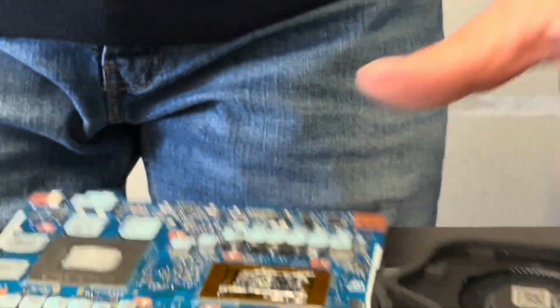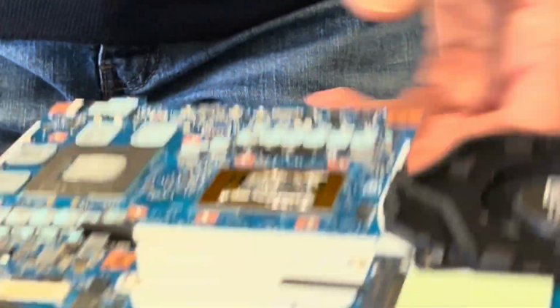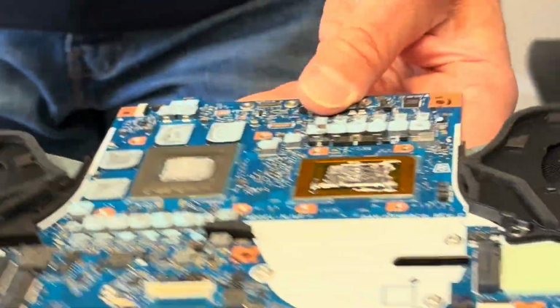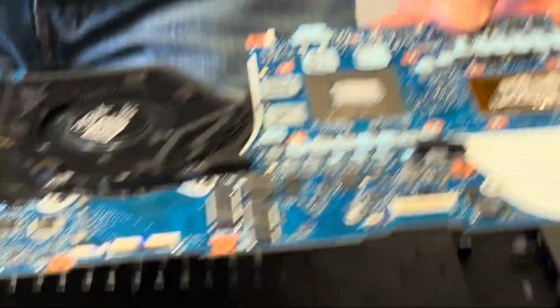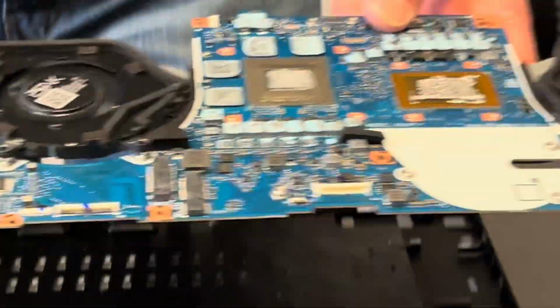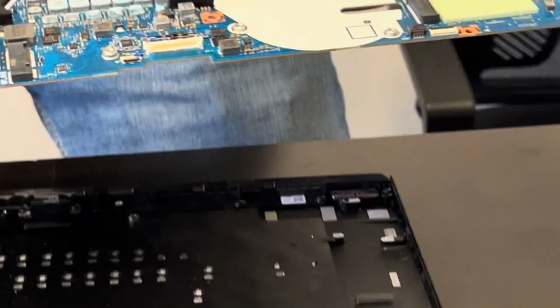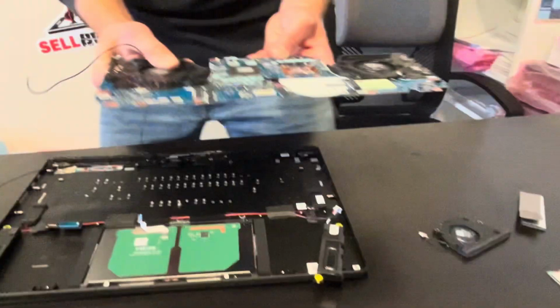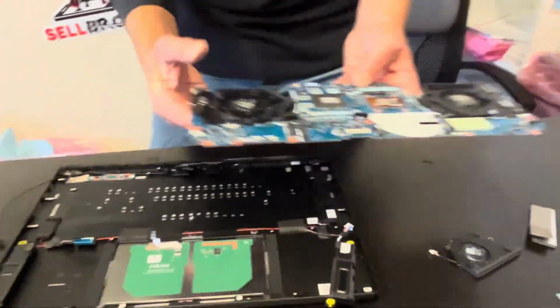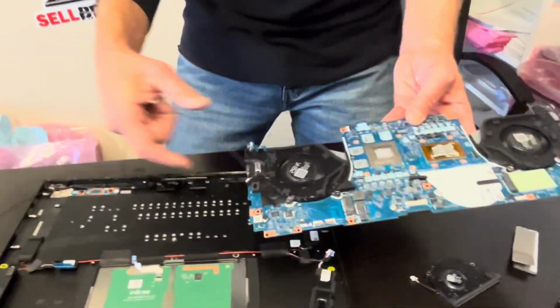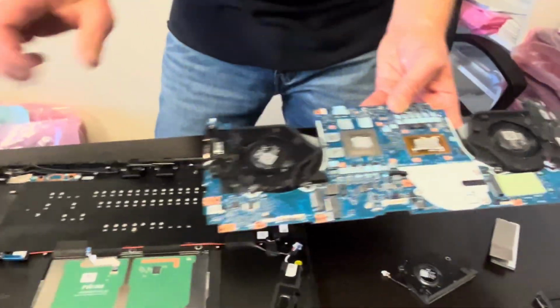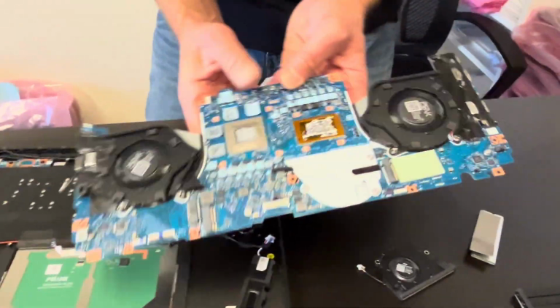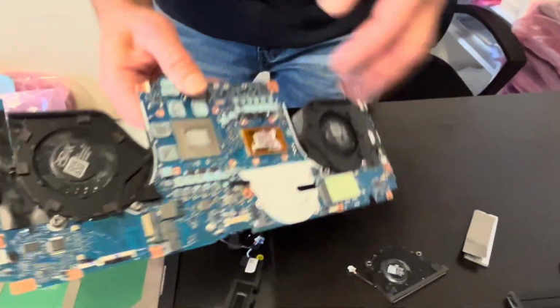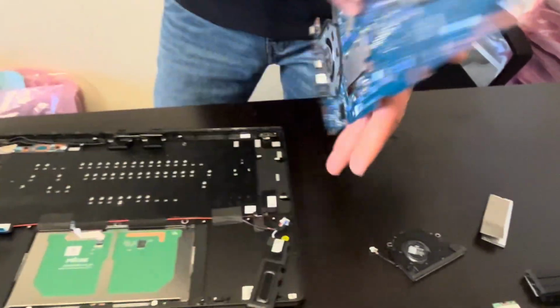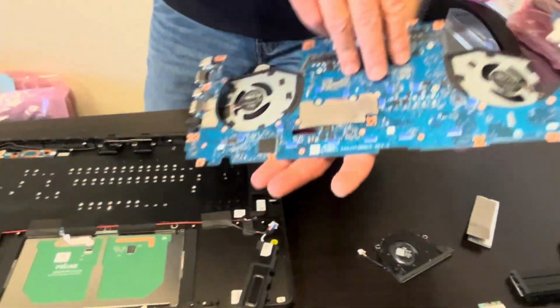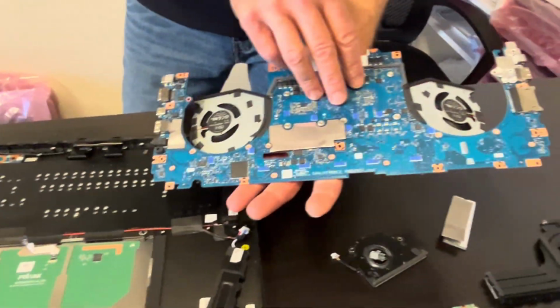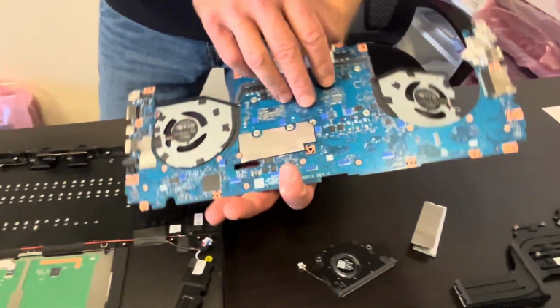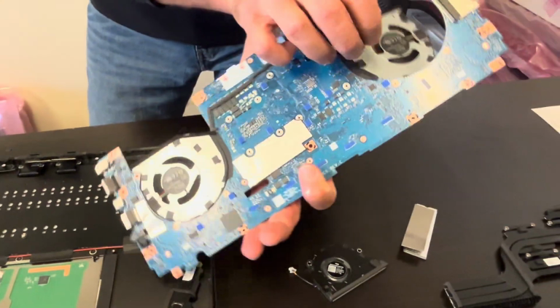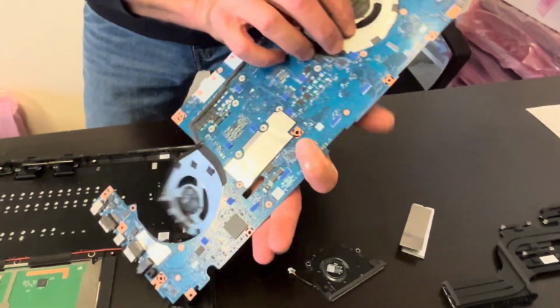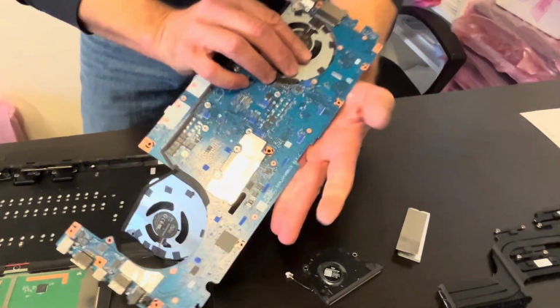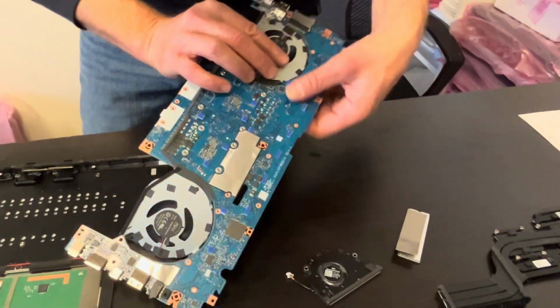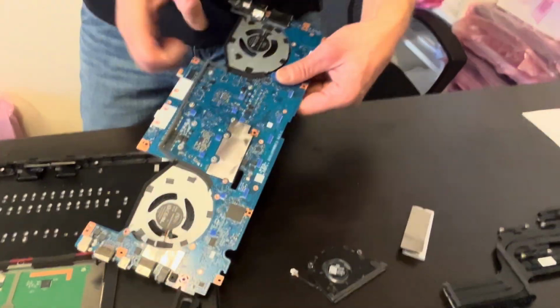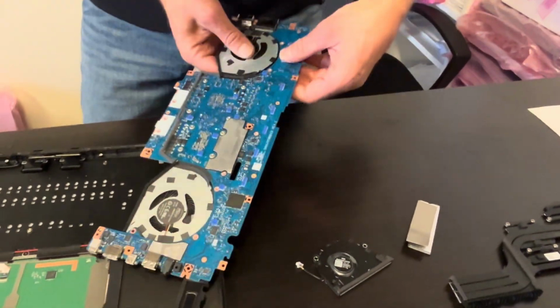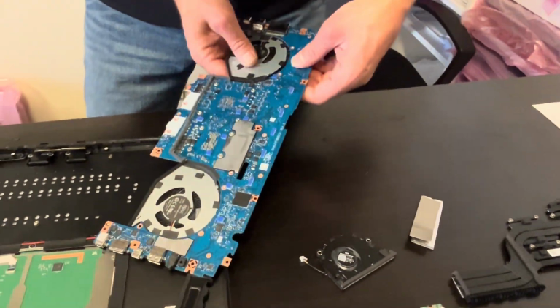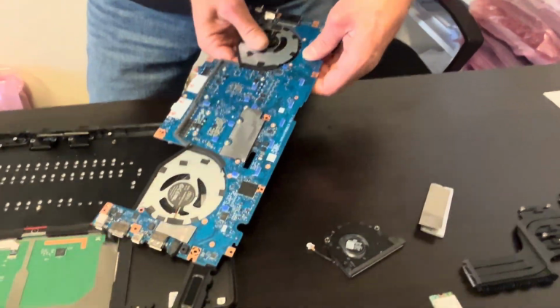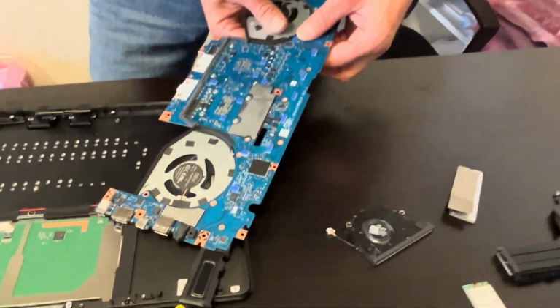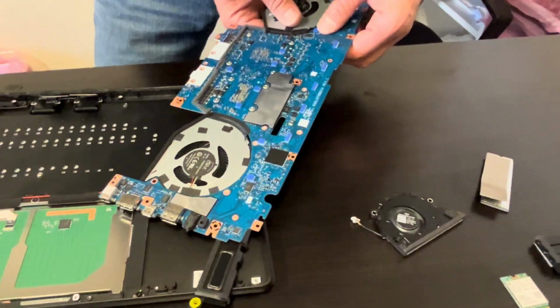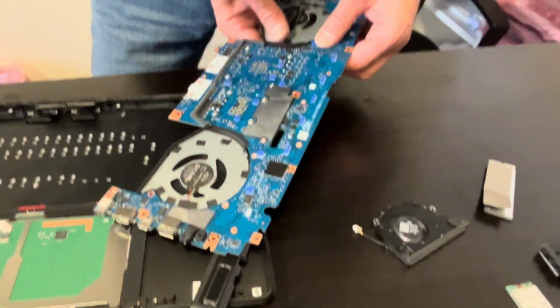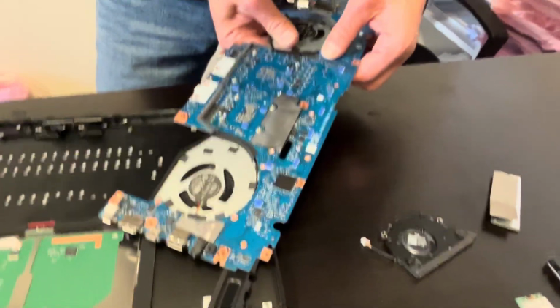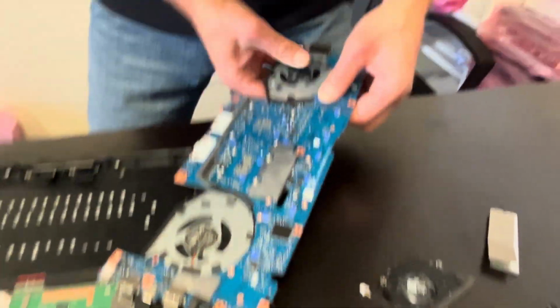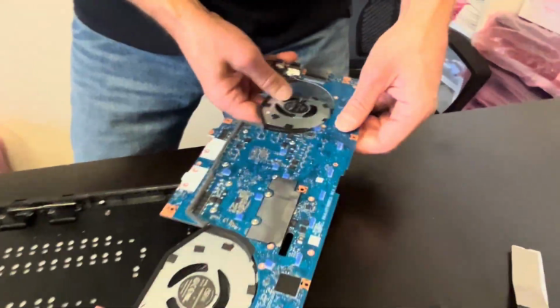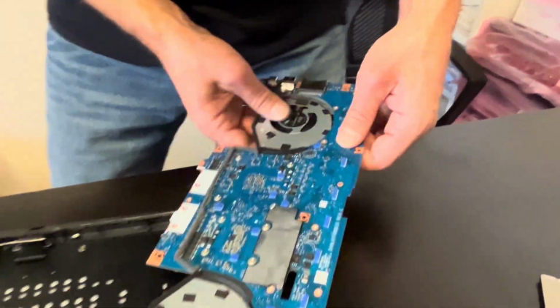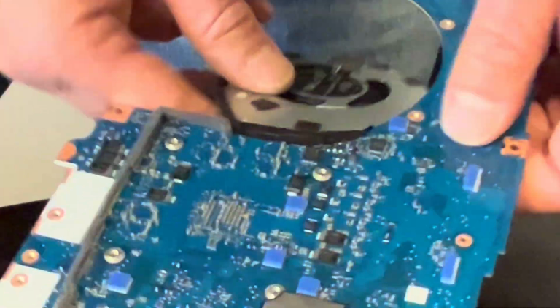Now we can take out the motherboard. The fans are held by a little bit of adhesive on the back.